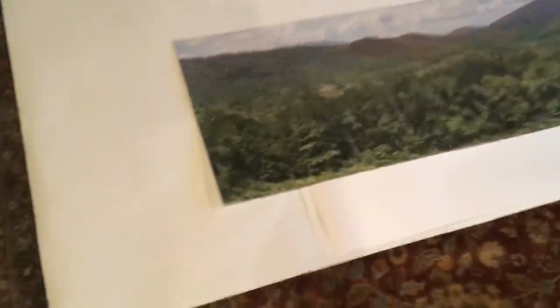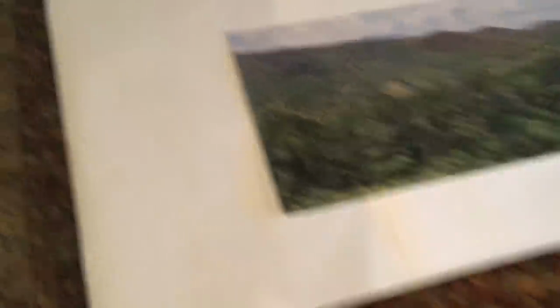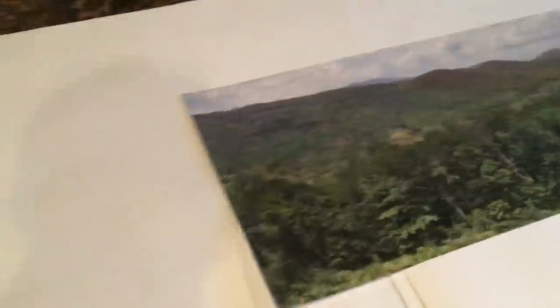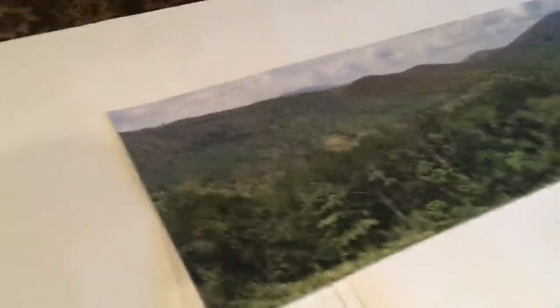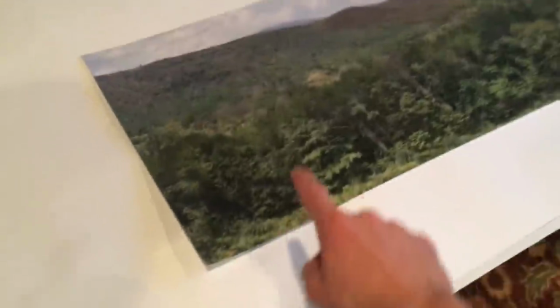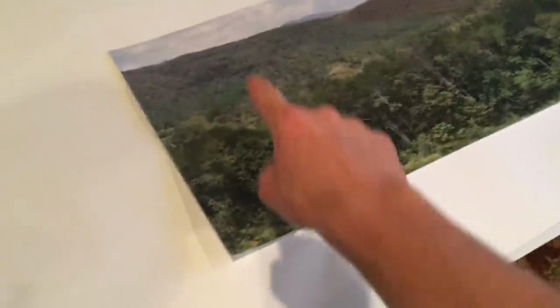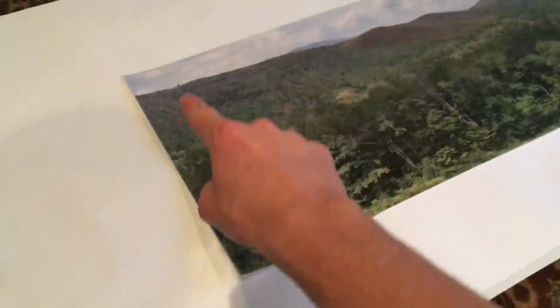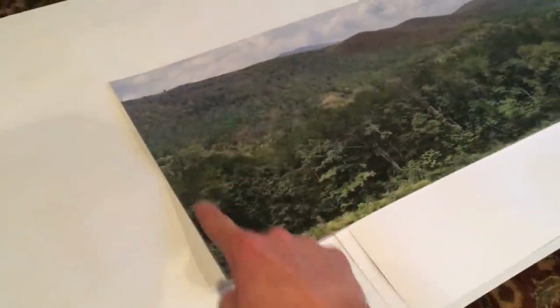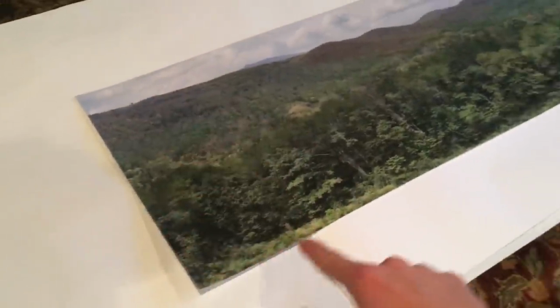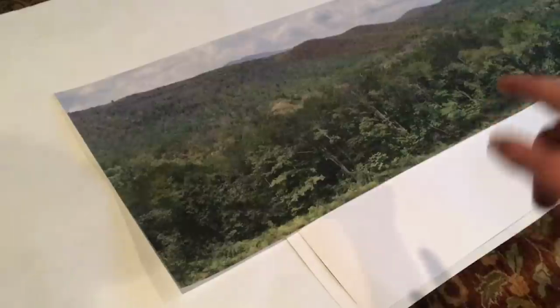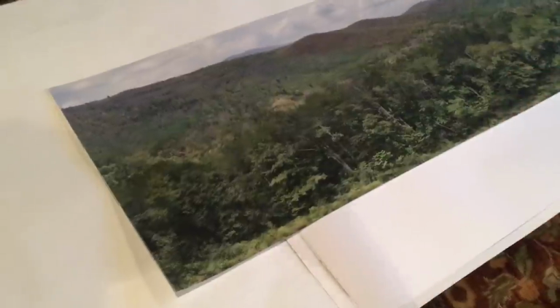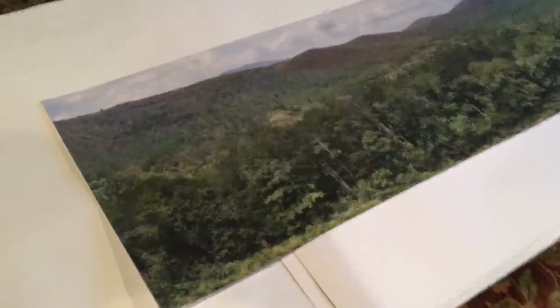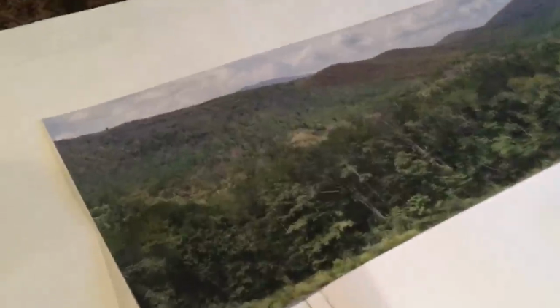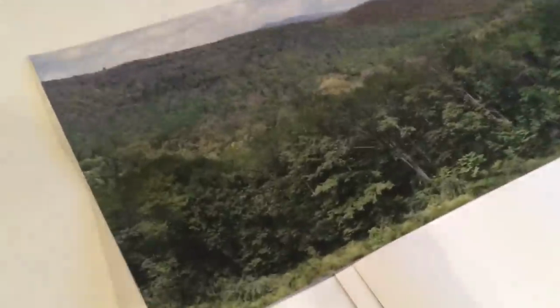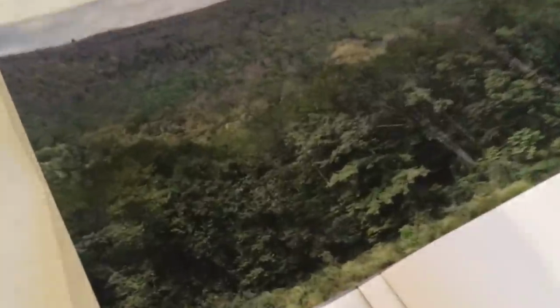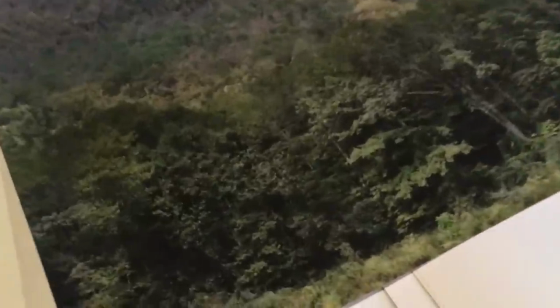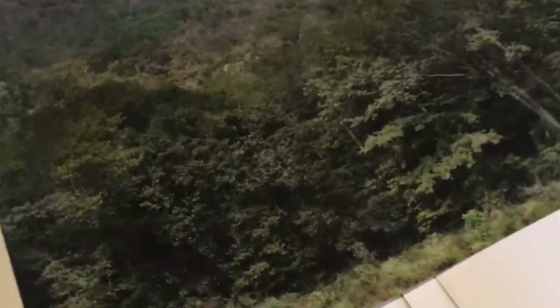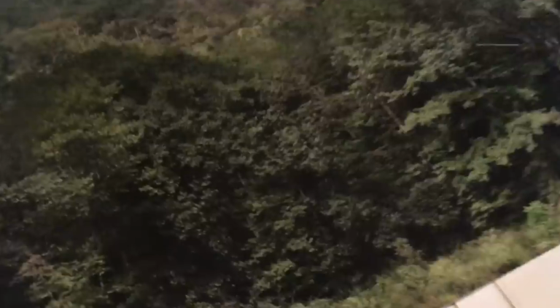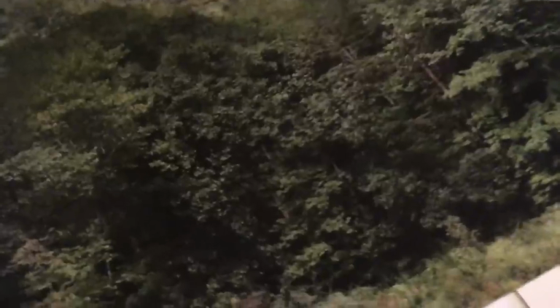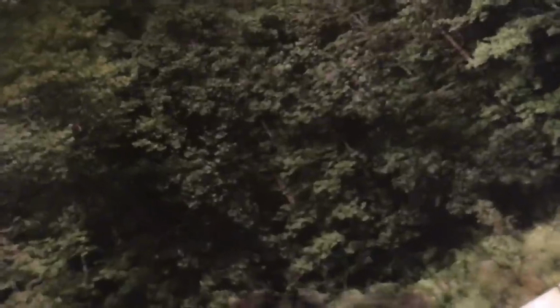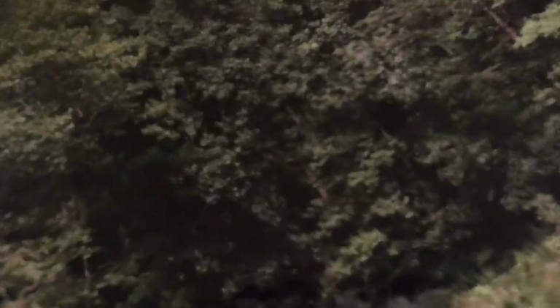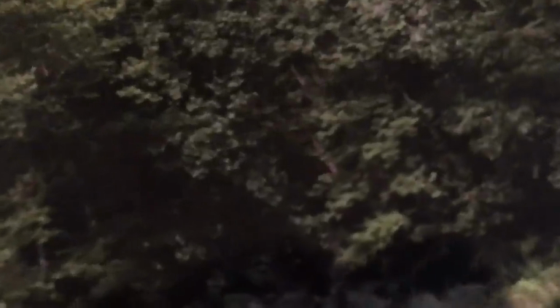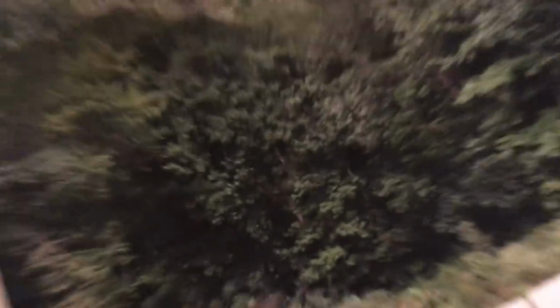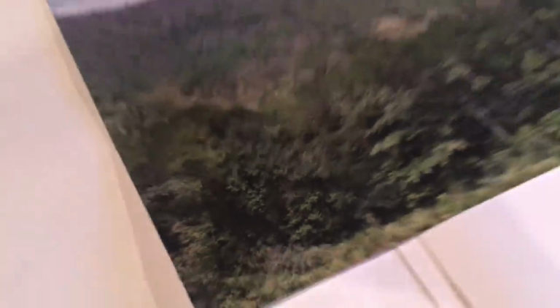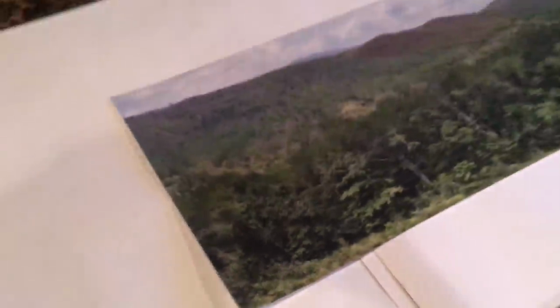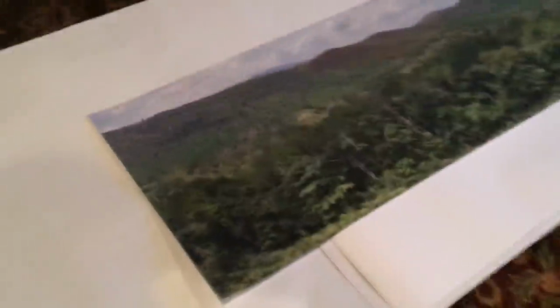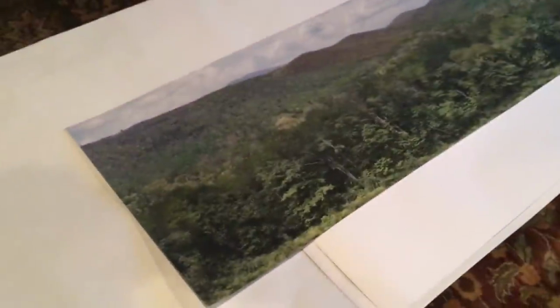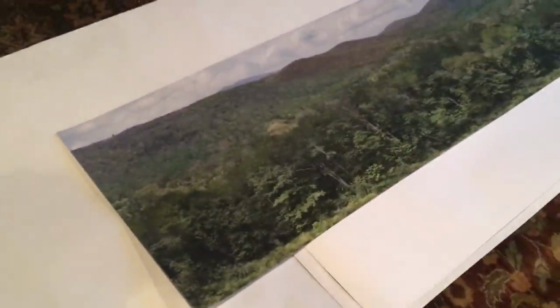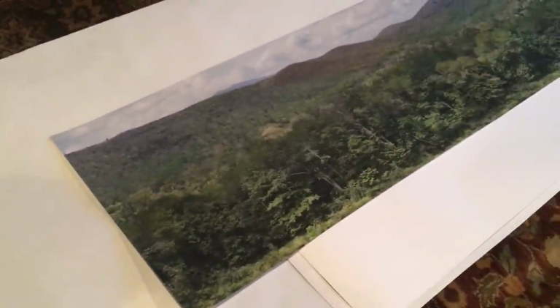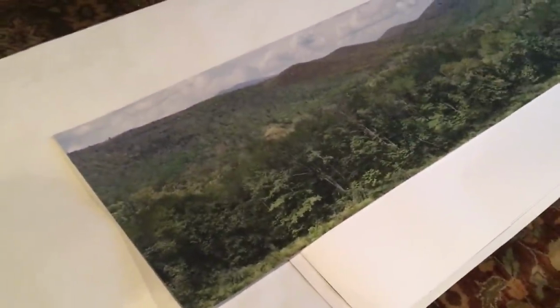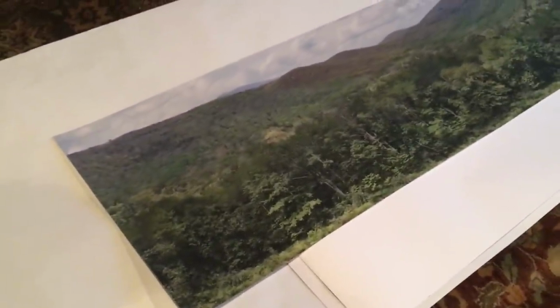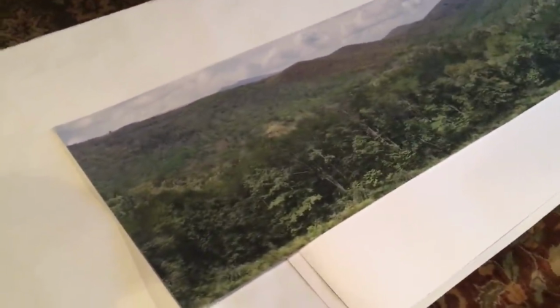This is just protective paper — the backdrop itself is actually this piece of paper right here. It's all photorealistic. You can see the quality, no matter how far you zoom in, is really great, and it's going to look really great behind the layout.